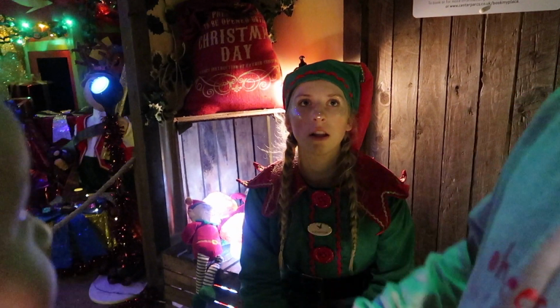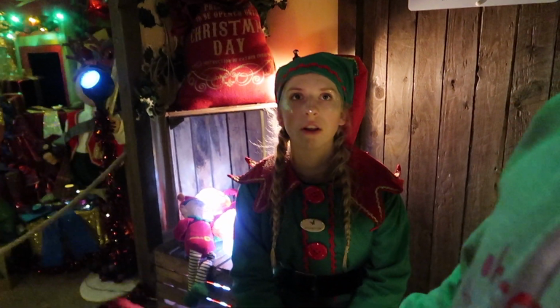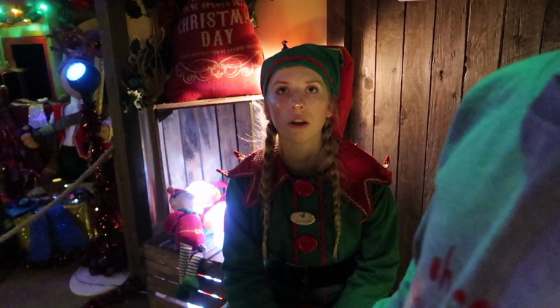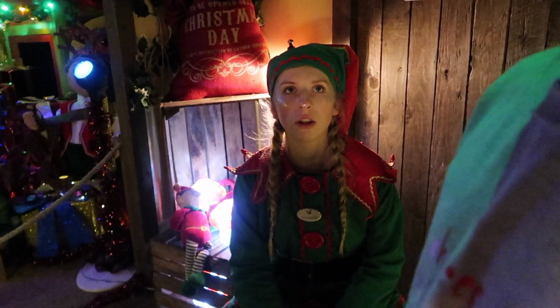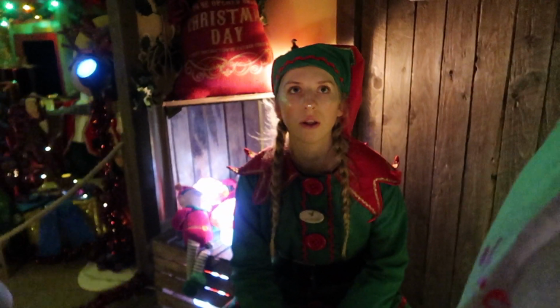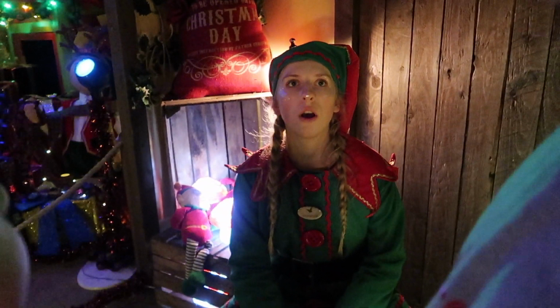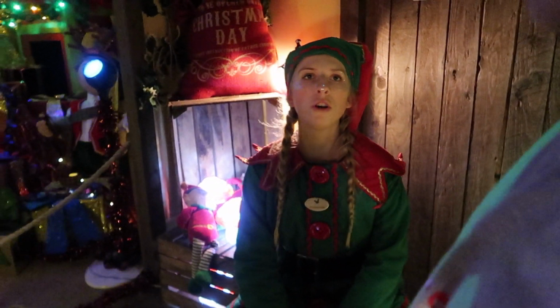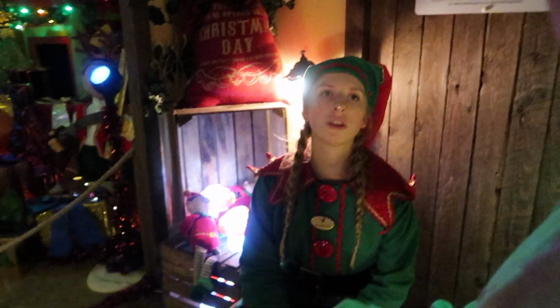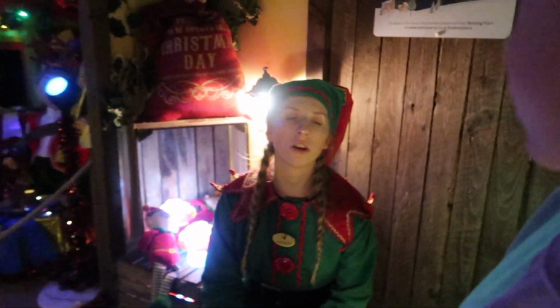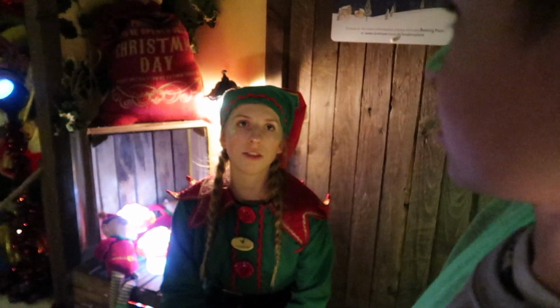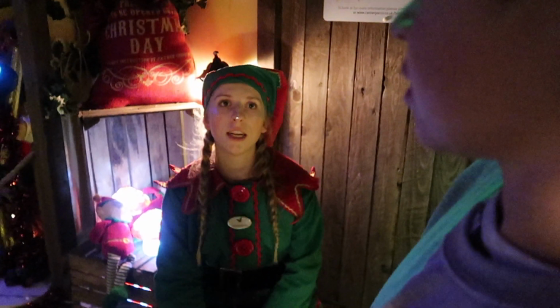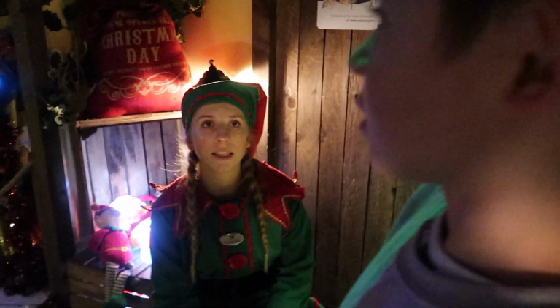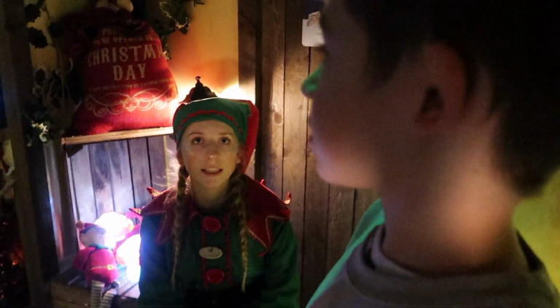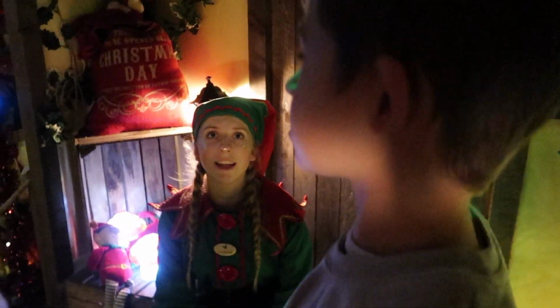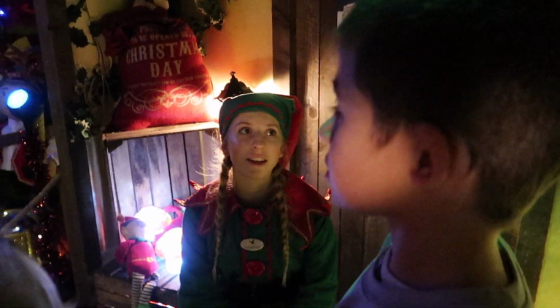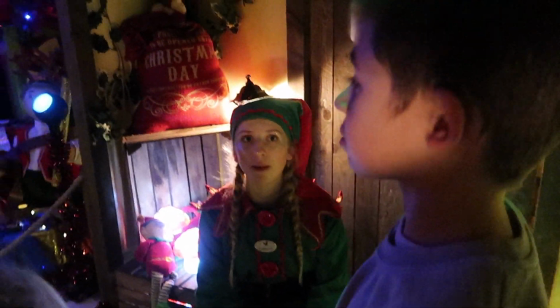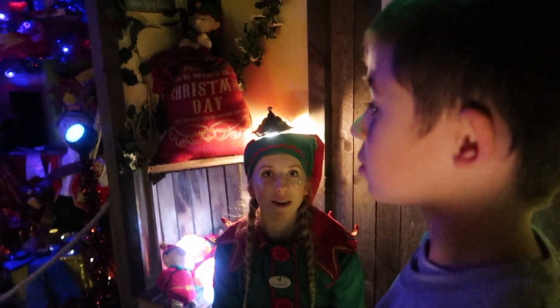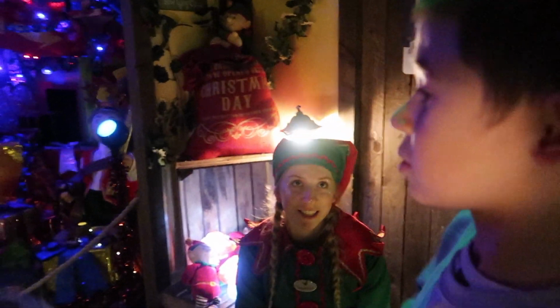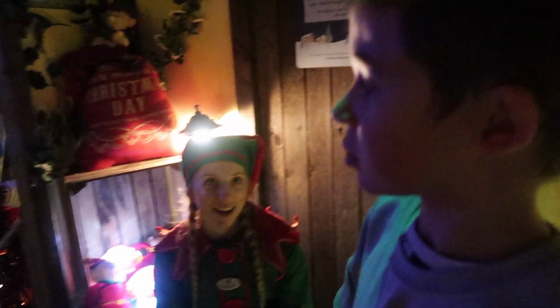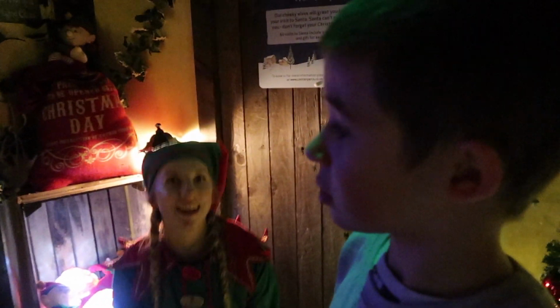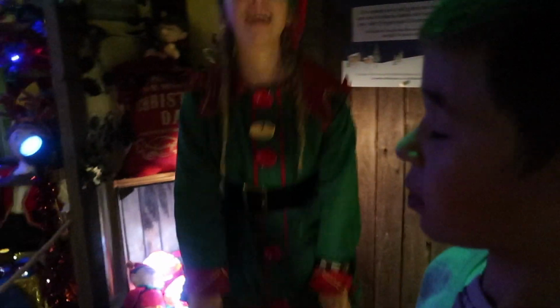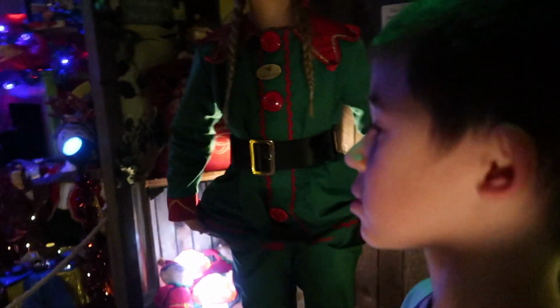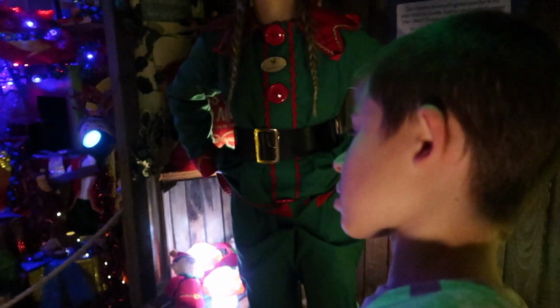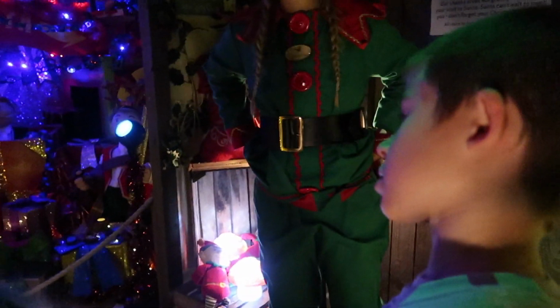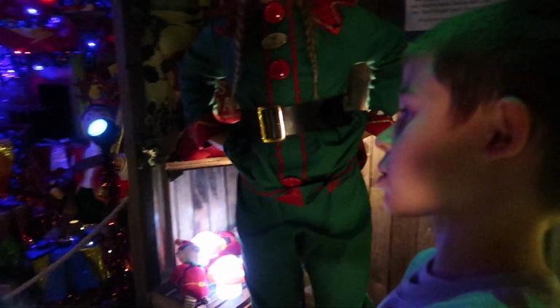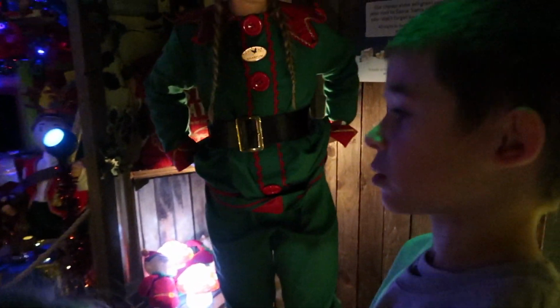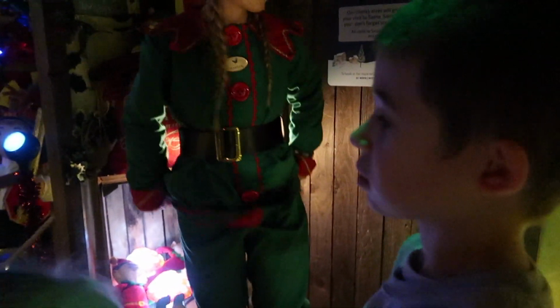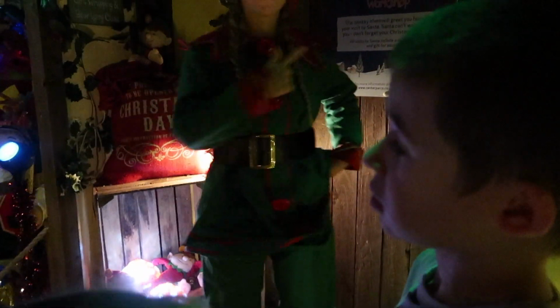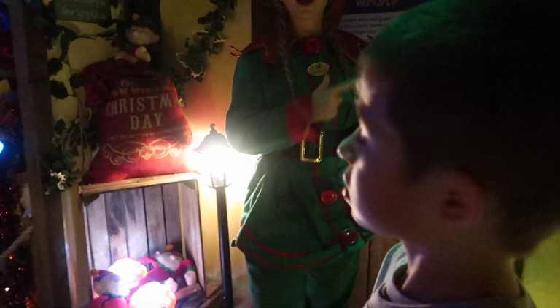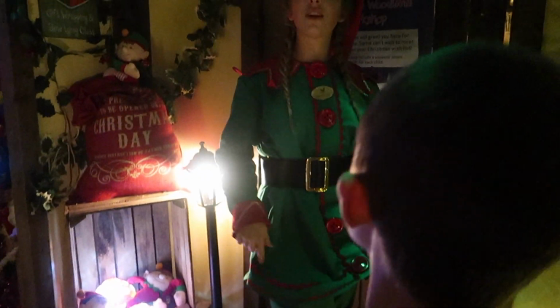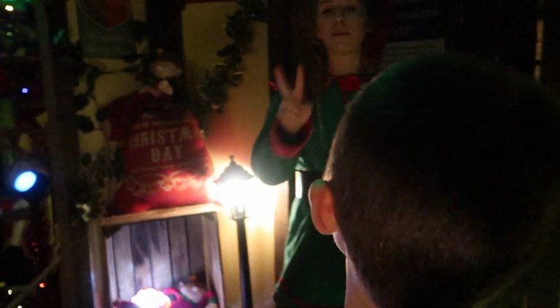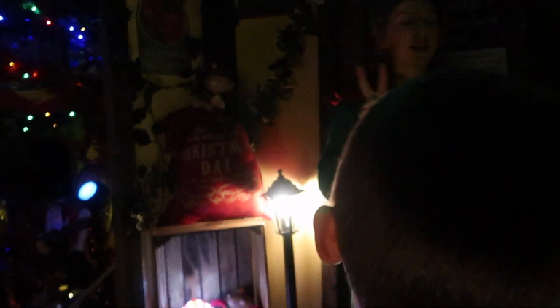The parent jokes that Ethan is very domestic — he just likes the spinning. Santa says he'll quickly go and check because something is ready for them. The experience feels warm and interactive, with the family enjoying Santa's playful conversation with the children.